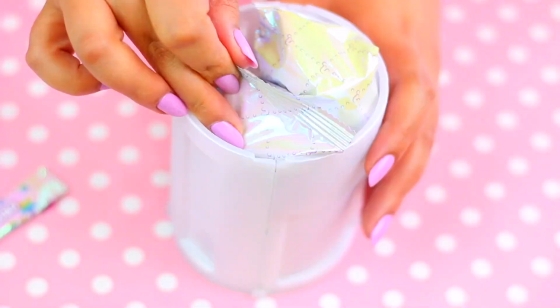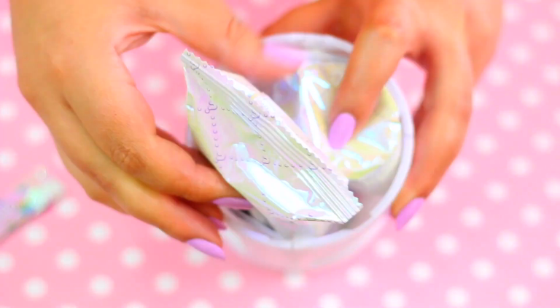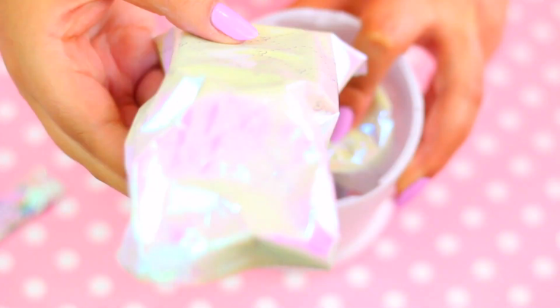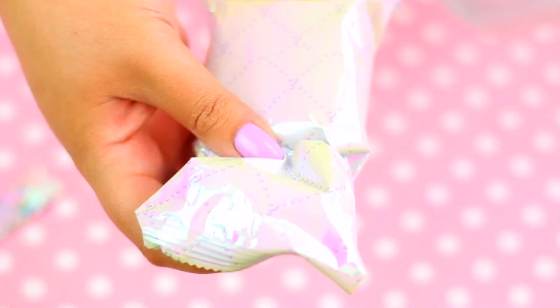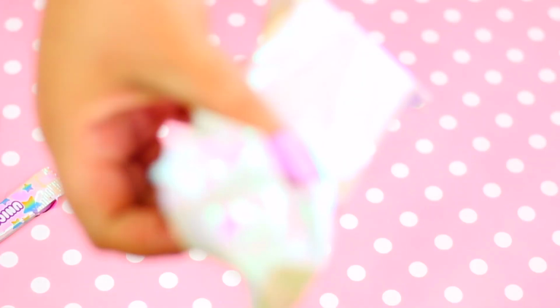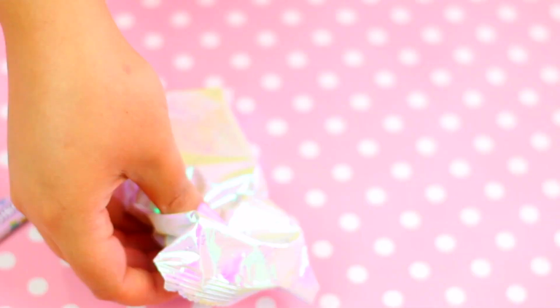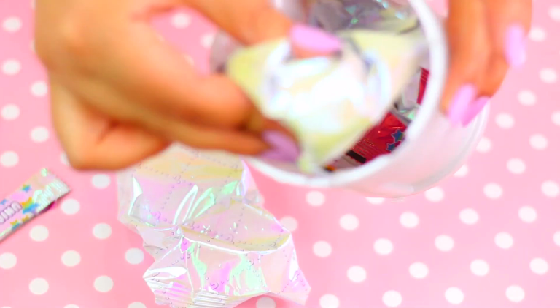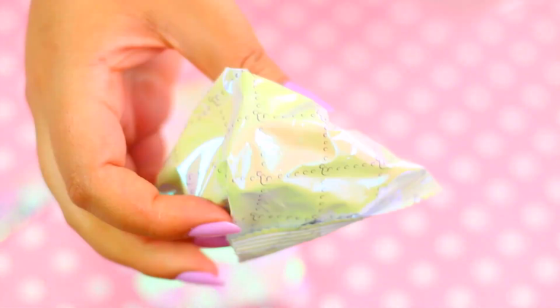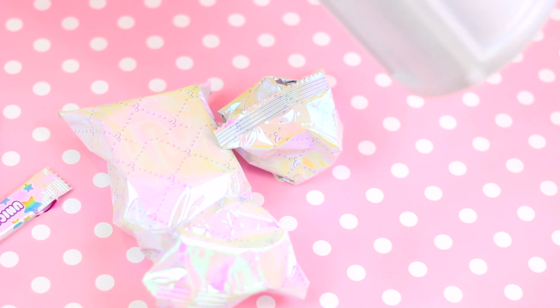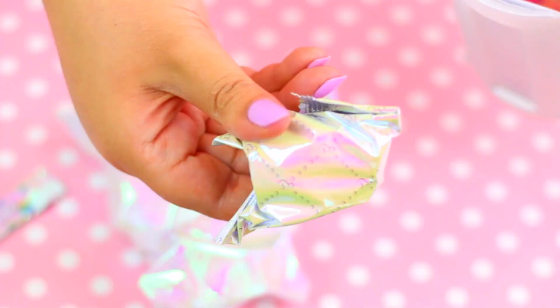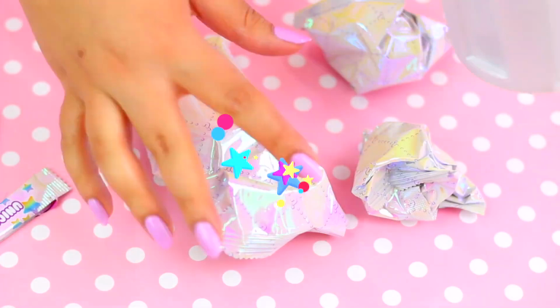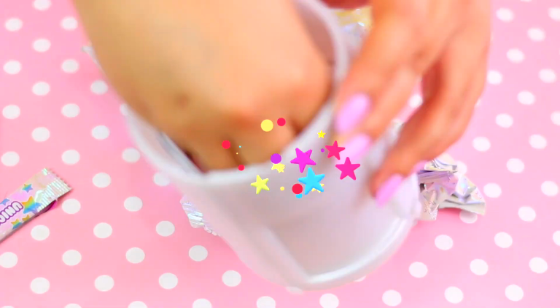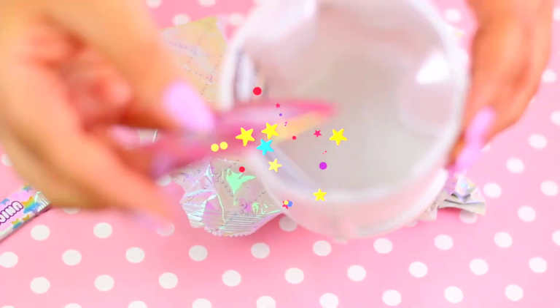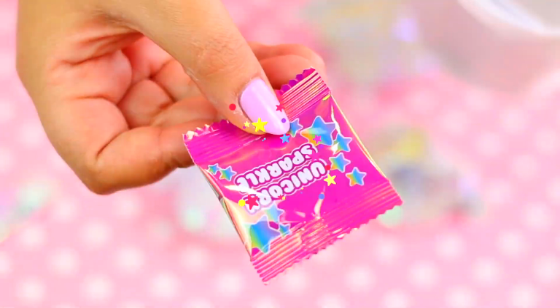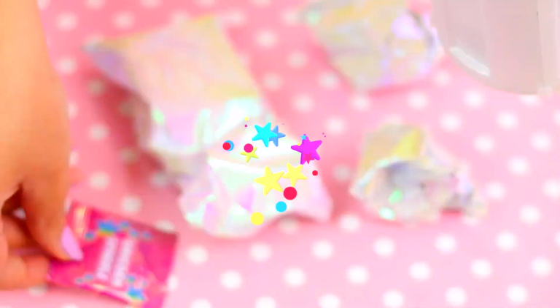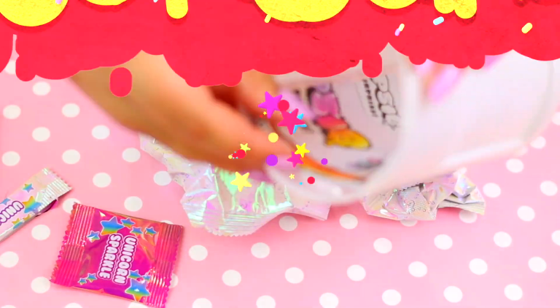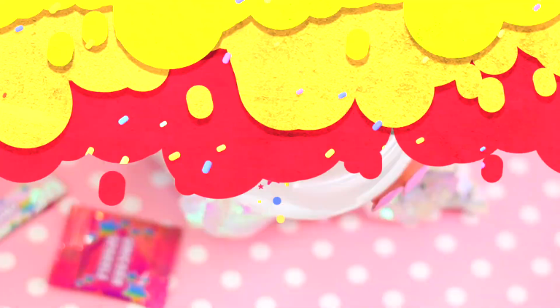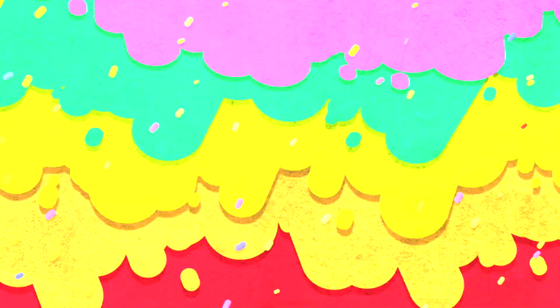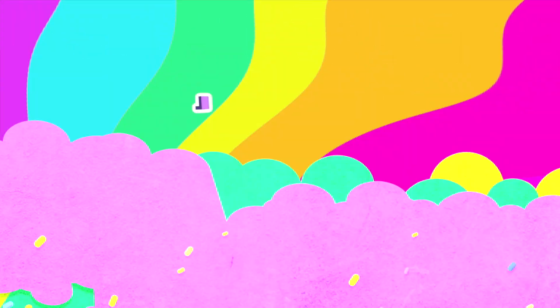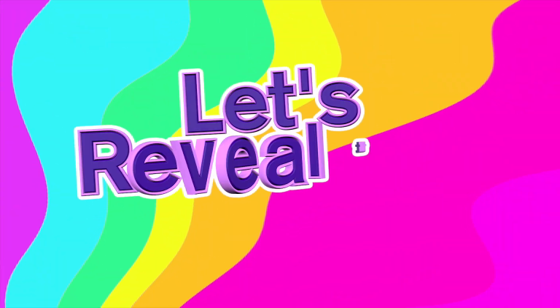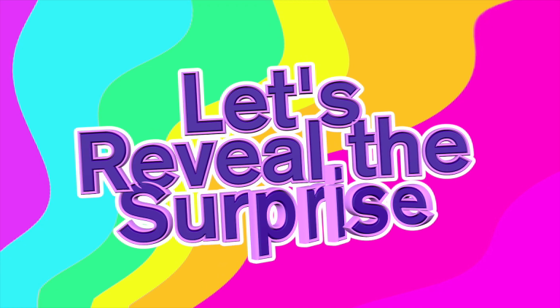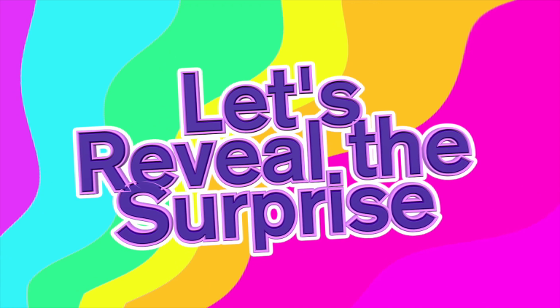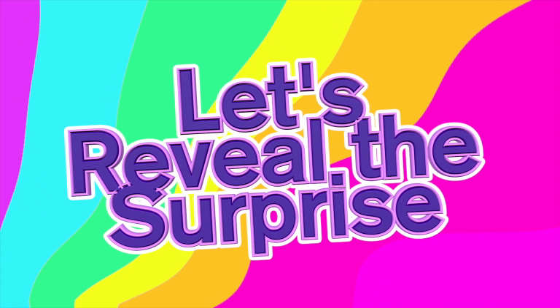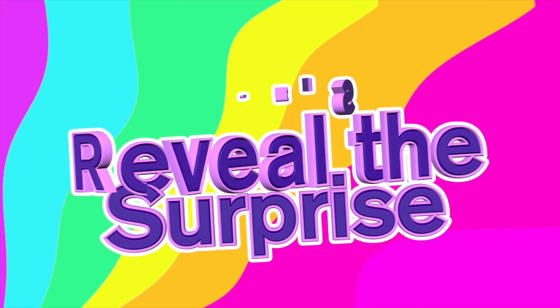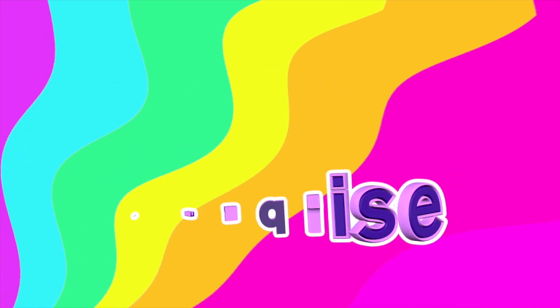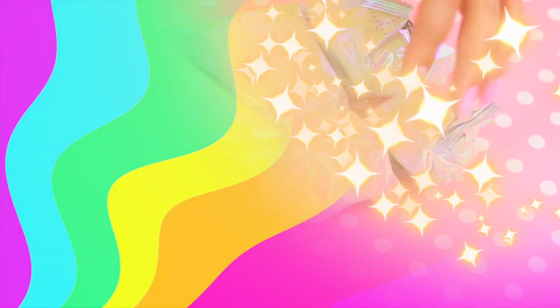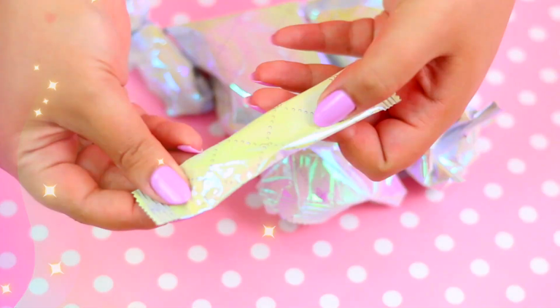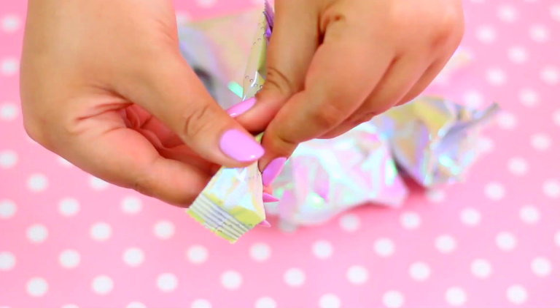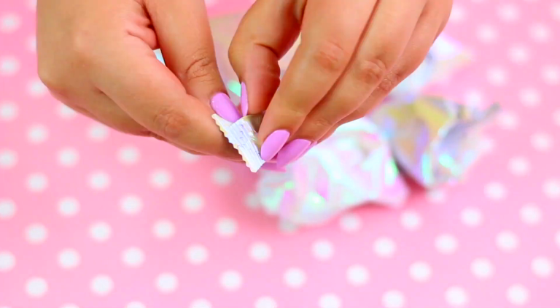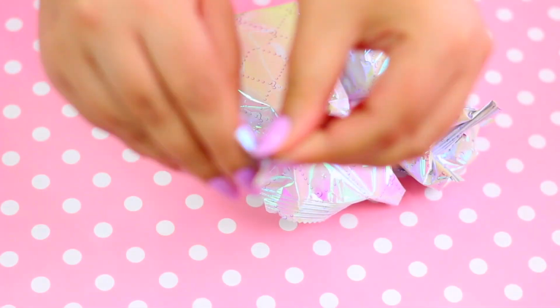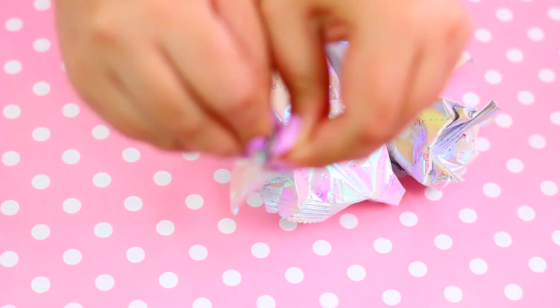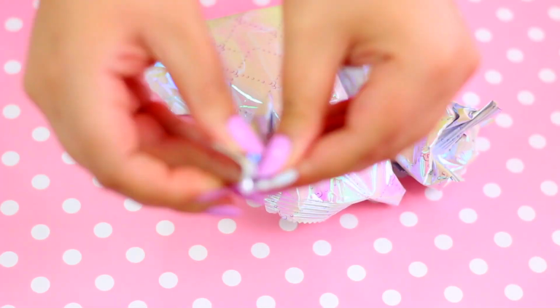Oh my god! Look at all the stuff that is inside the container! So many surprises! Cannot wait to see which slime surprise this is! I'm going to start to open each one of these!